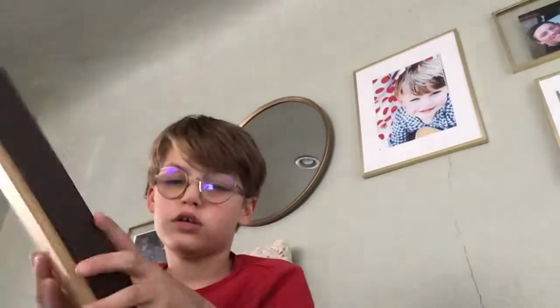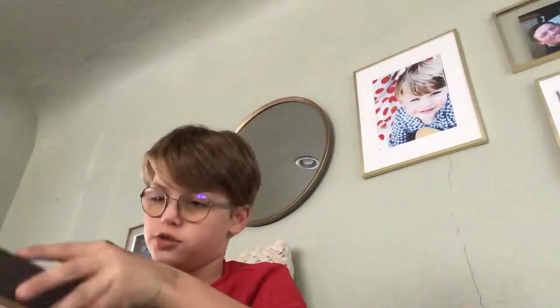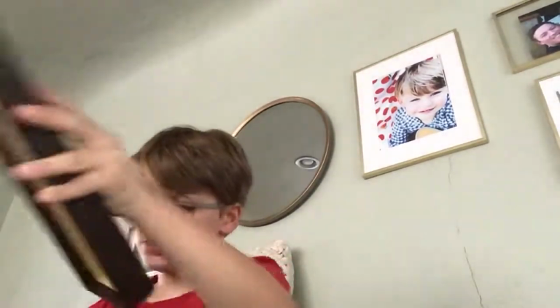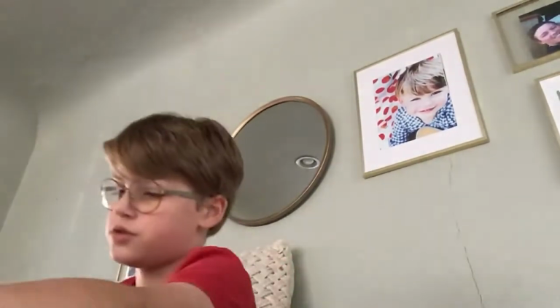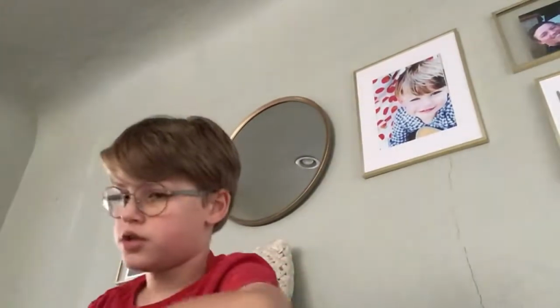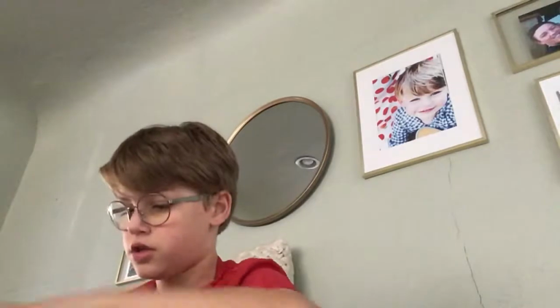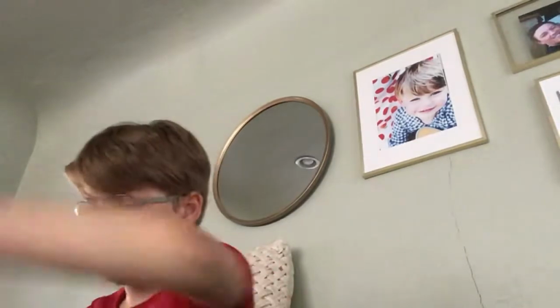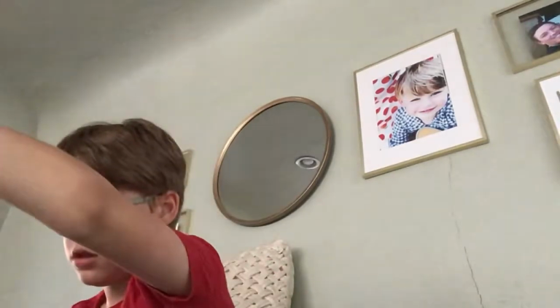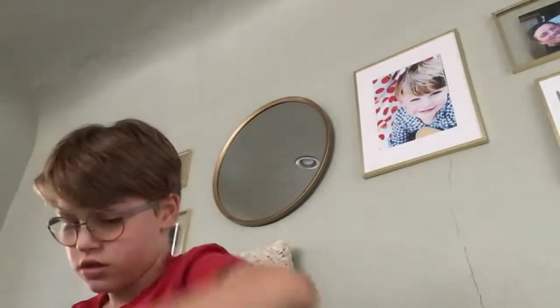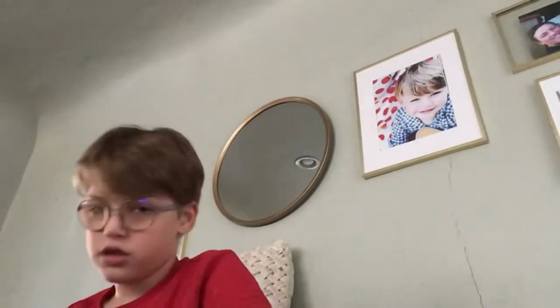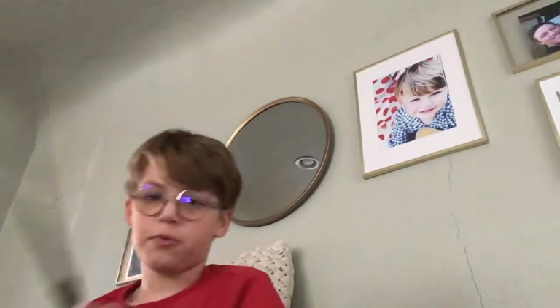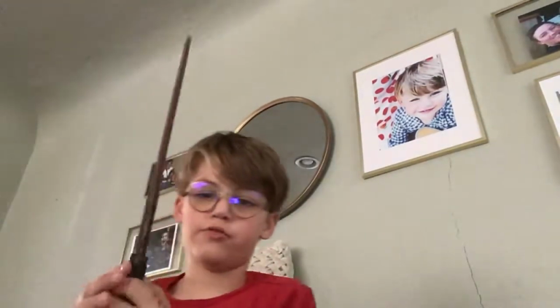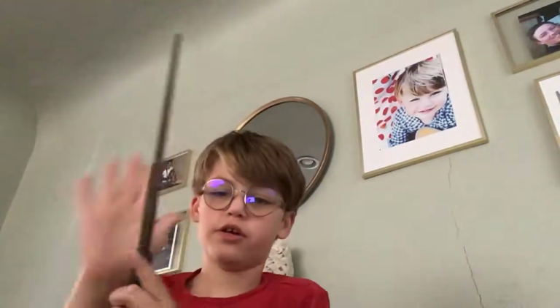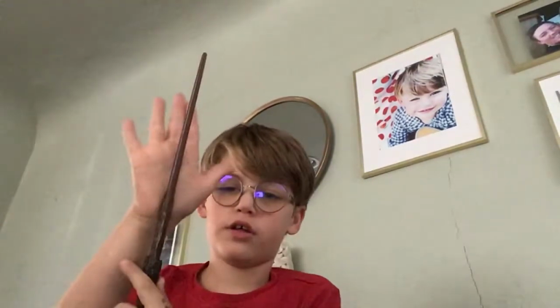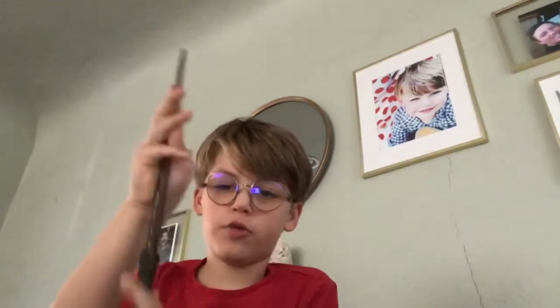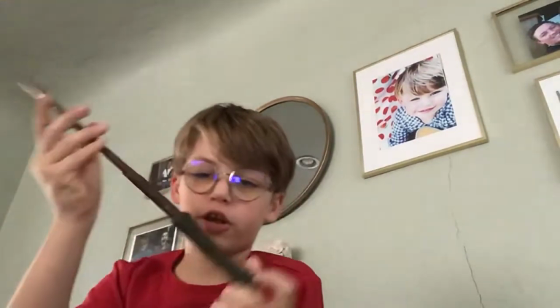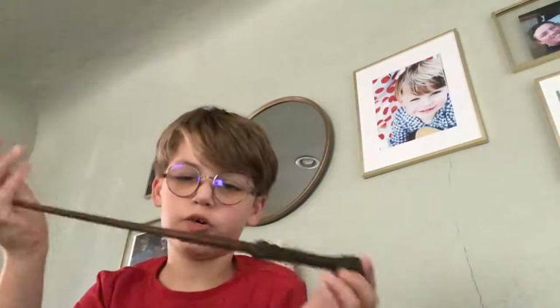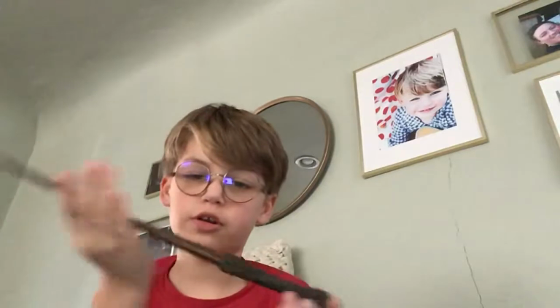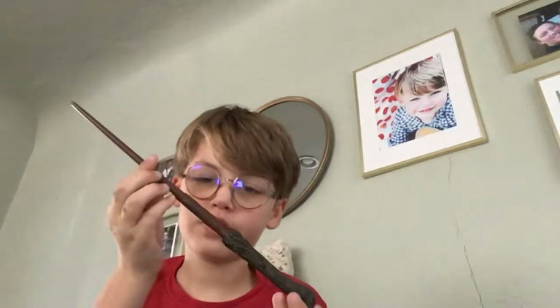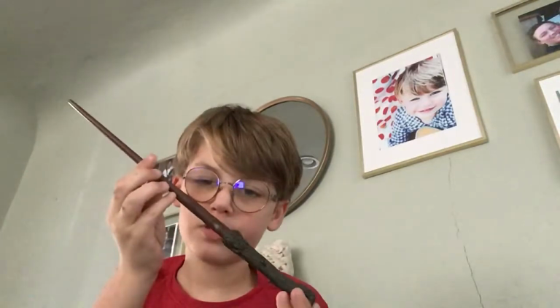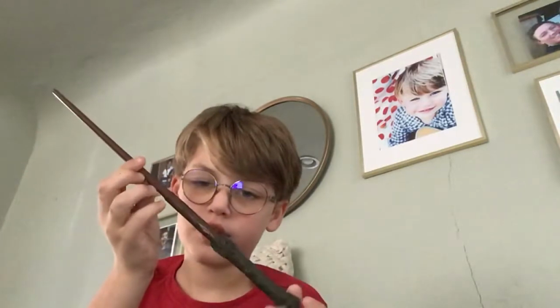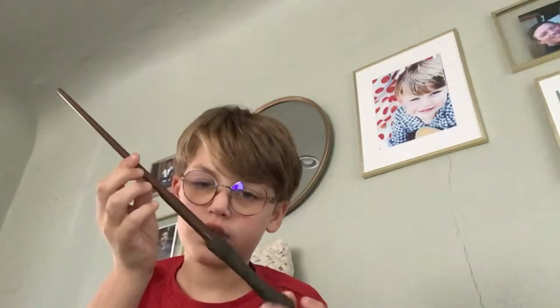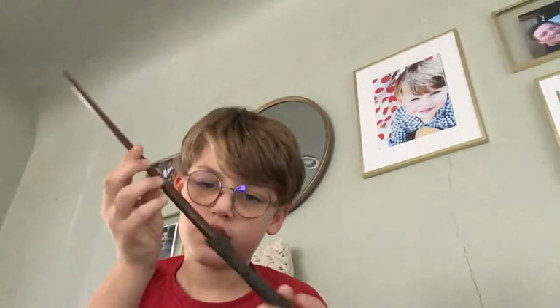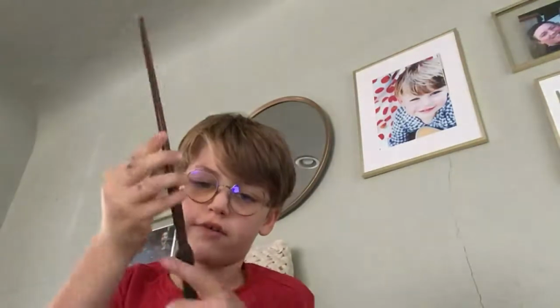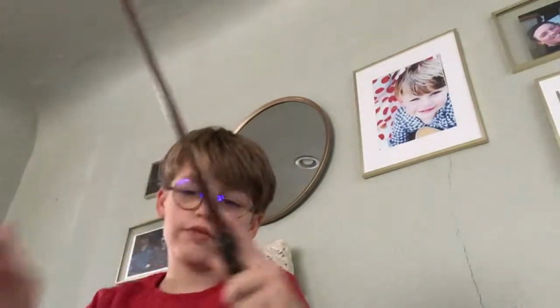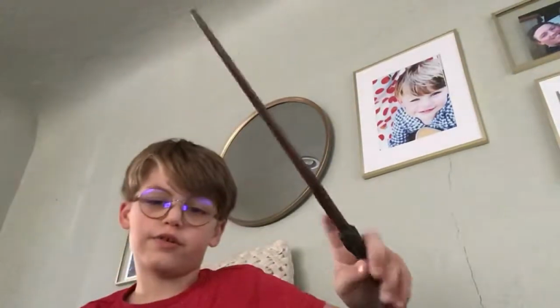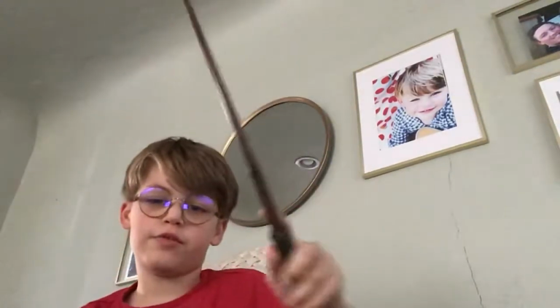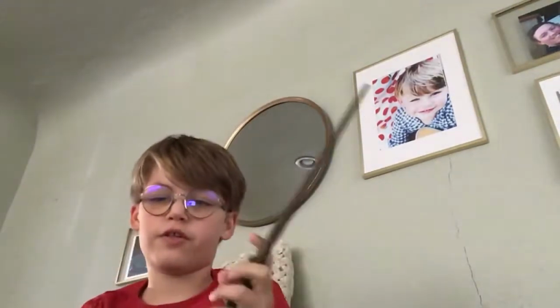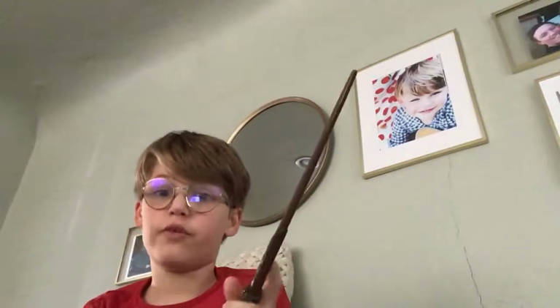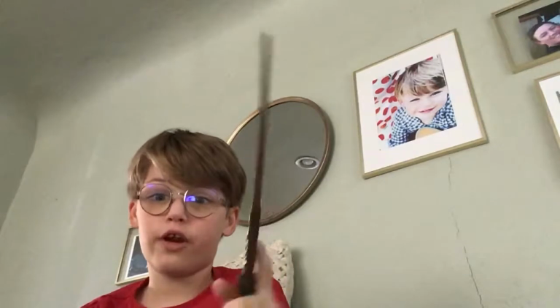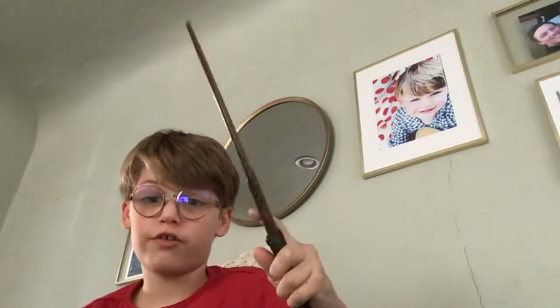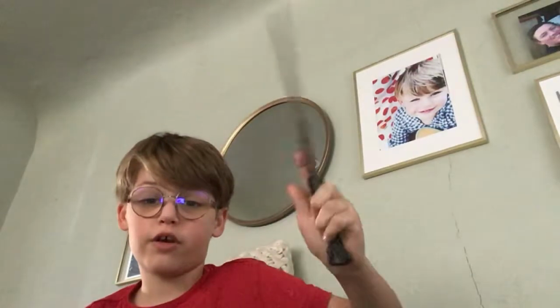So the next one is Harry Potter's wand. It's a Noble Collection wand — it's my favorite wand besides the other one that I have that I'll show you guys.